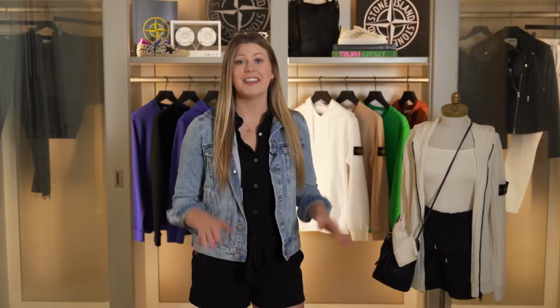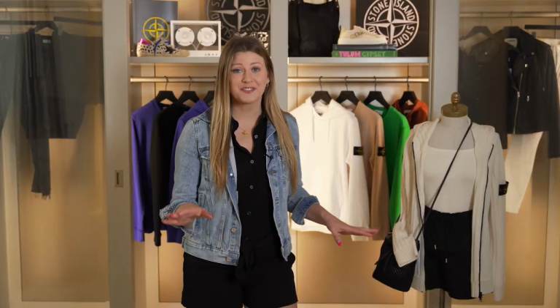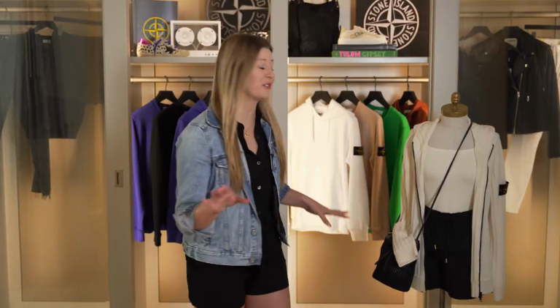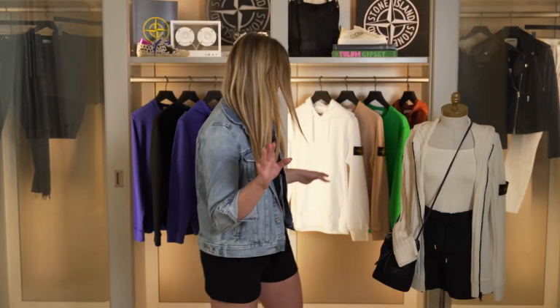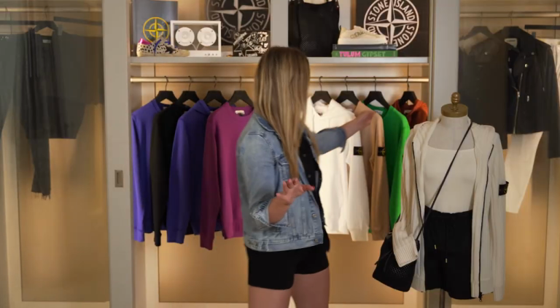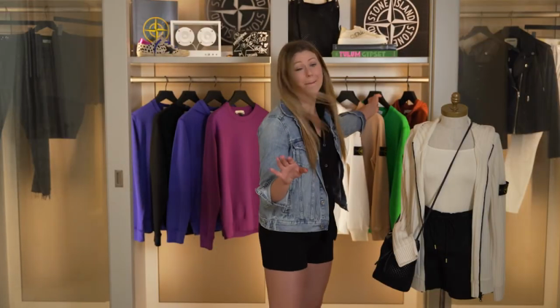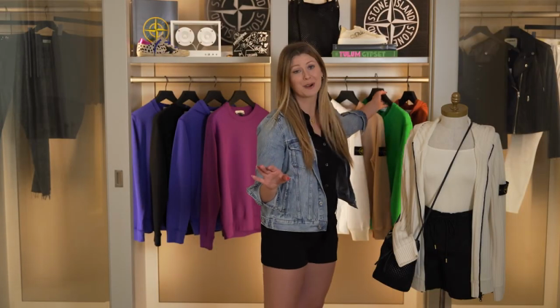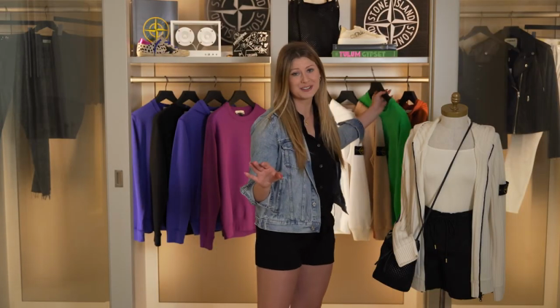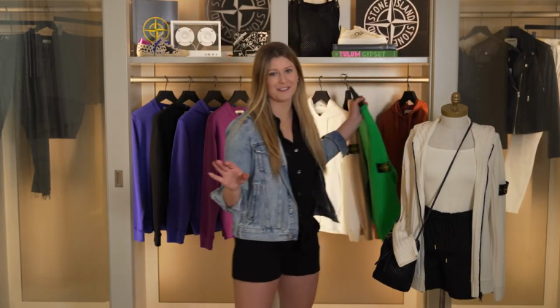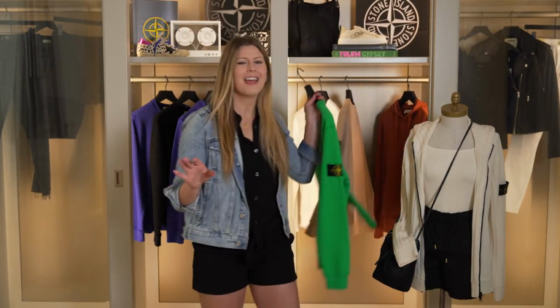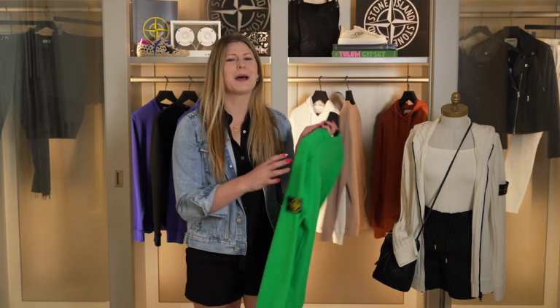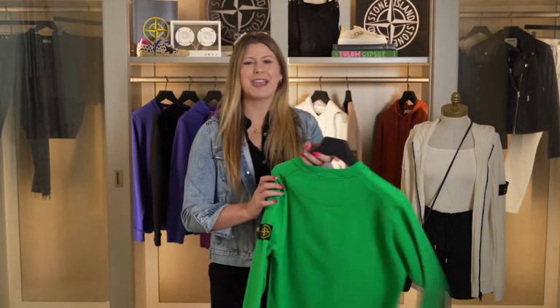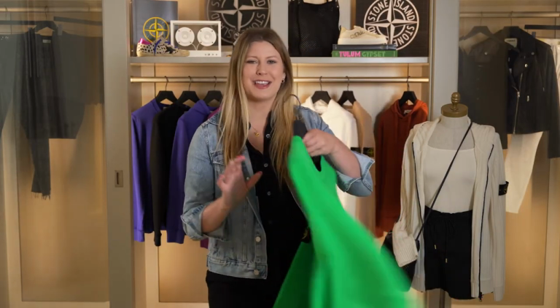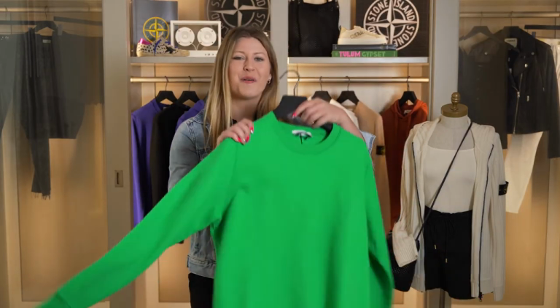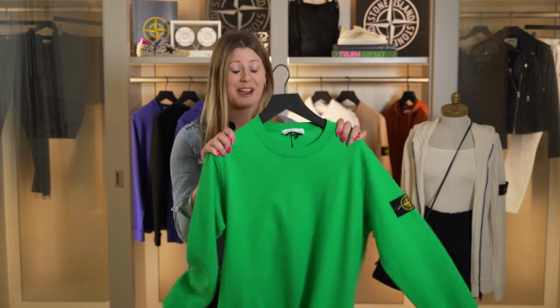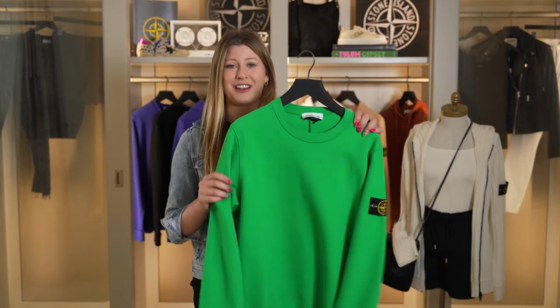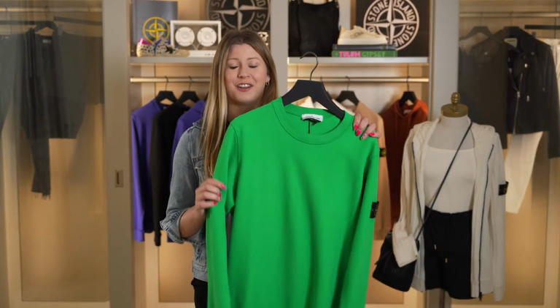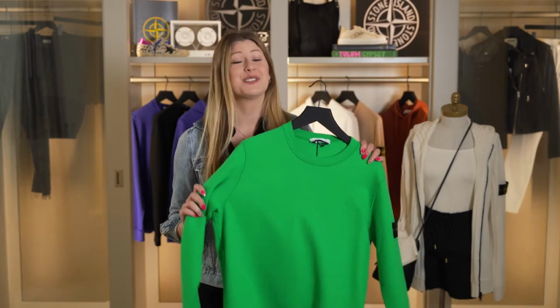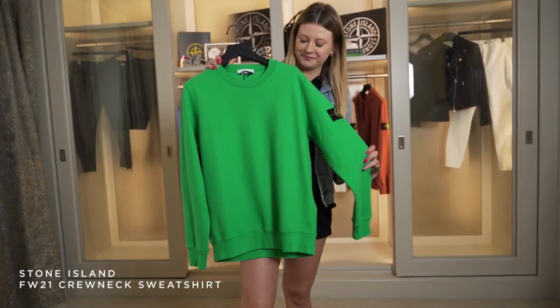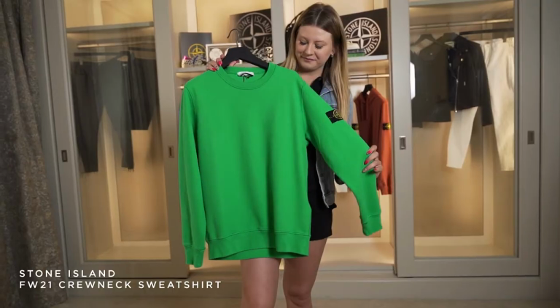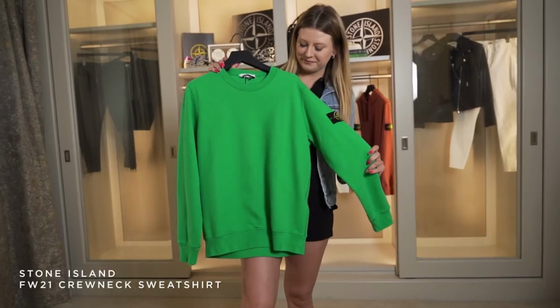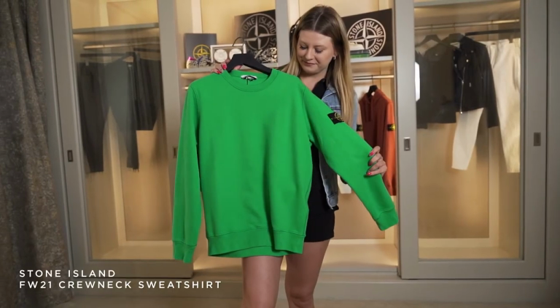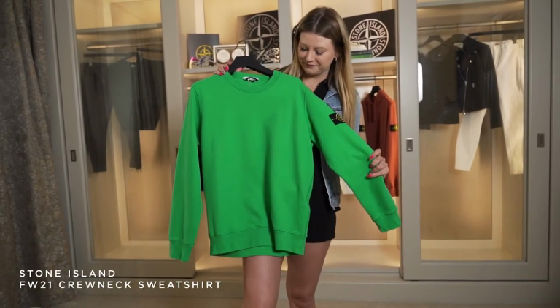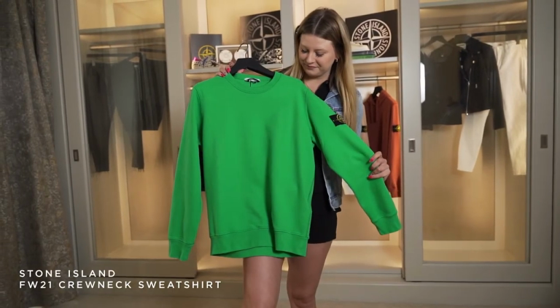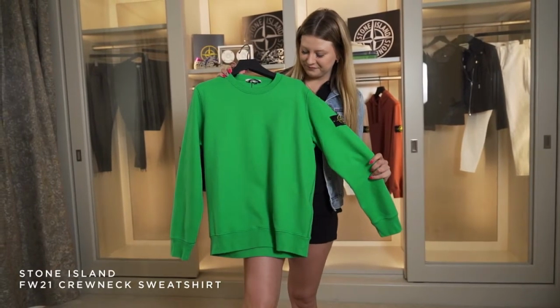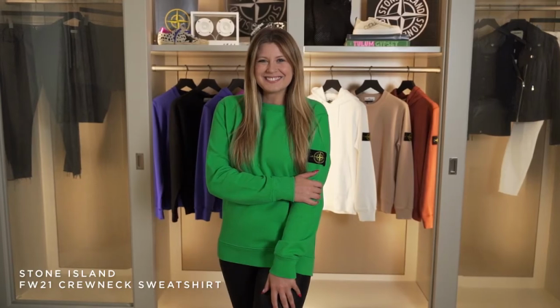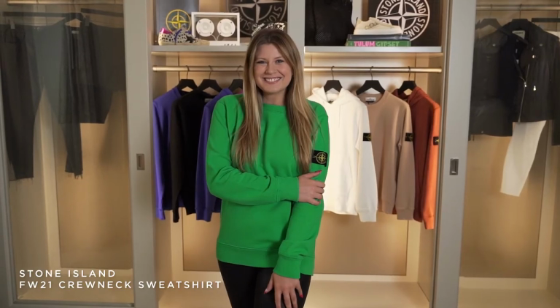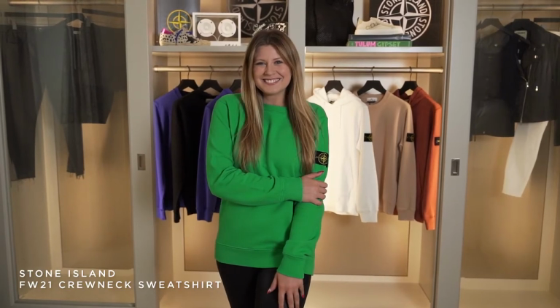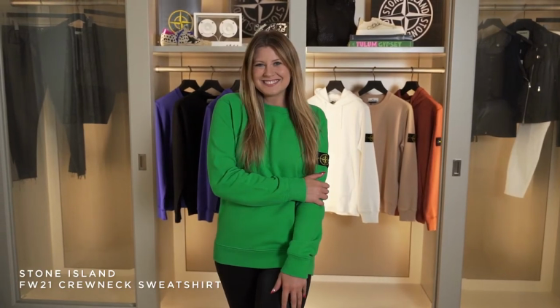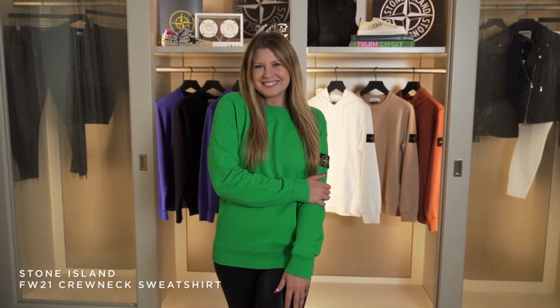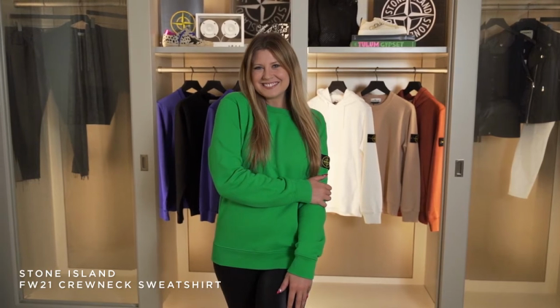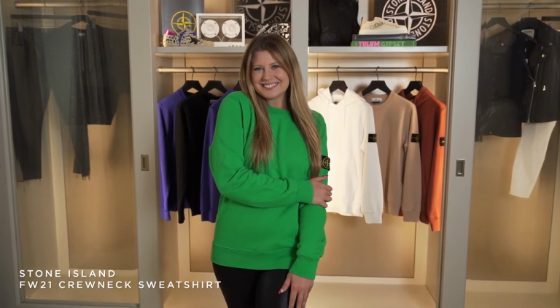Next for the crewneck style — my personal favorite — this amazing bright green color. Green is one of my favorite colors. I think that this is so refreshing for fall and it's really gonna make you stand out.